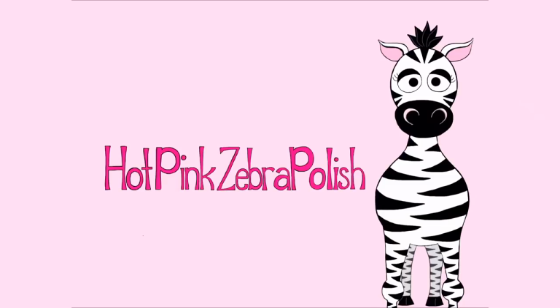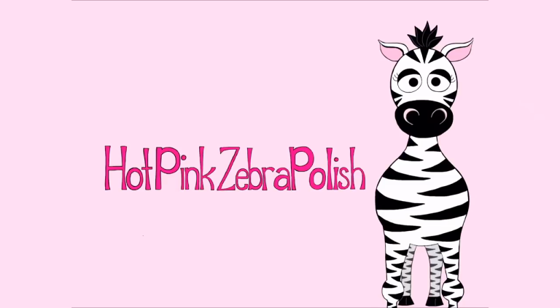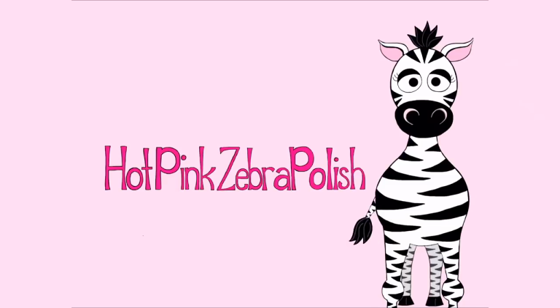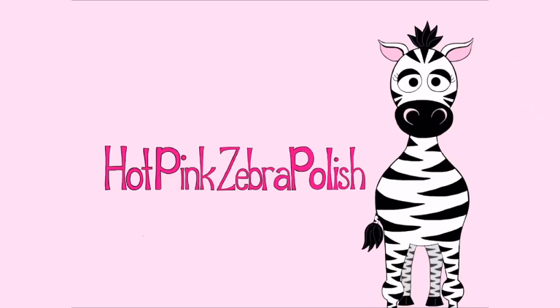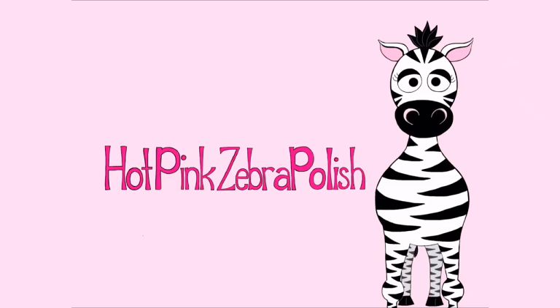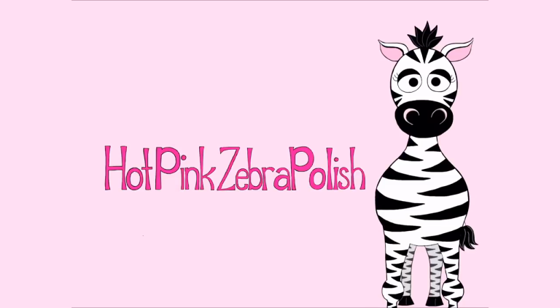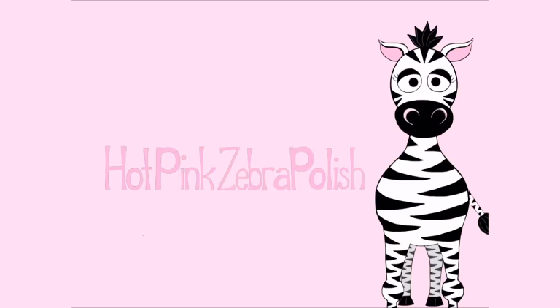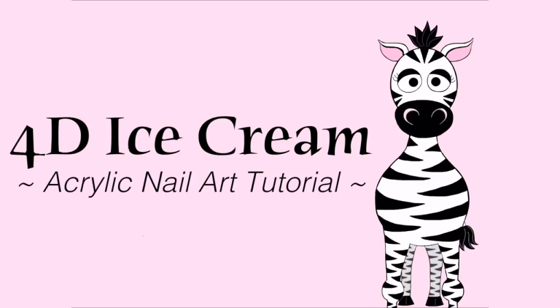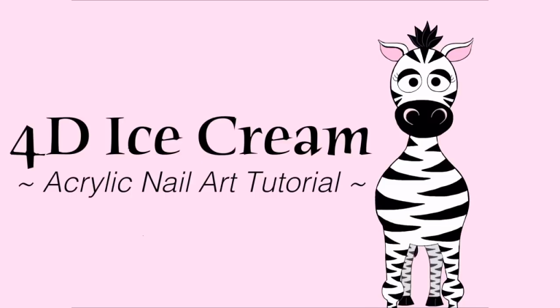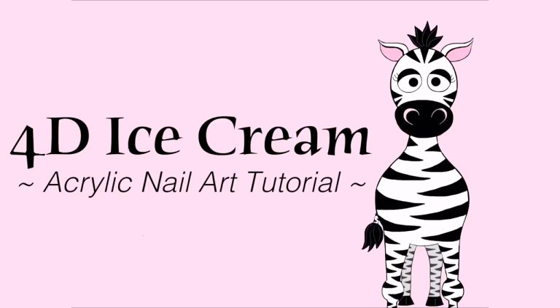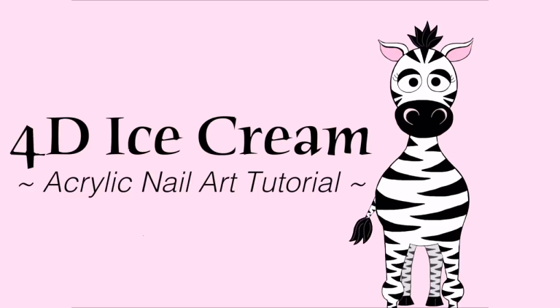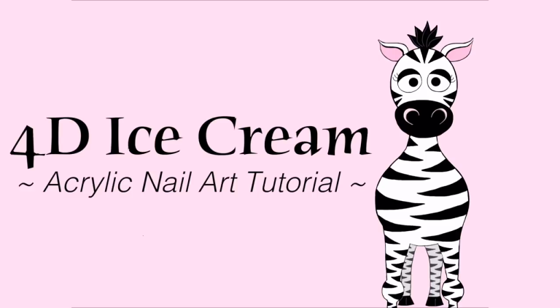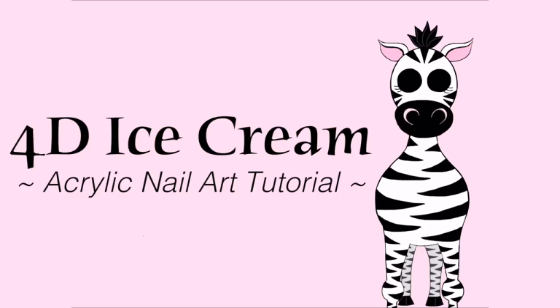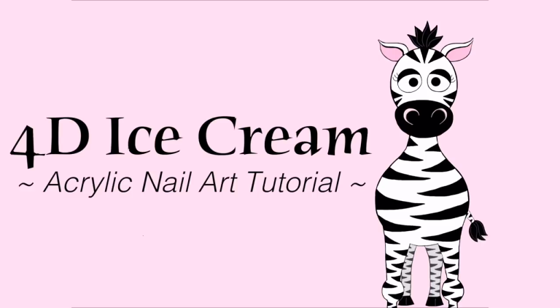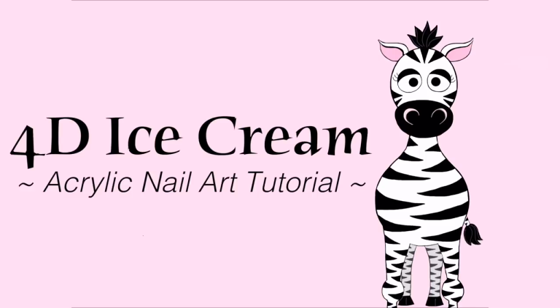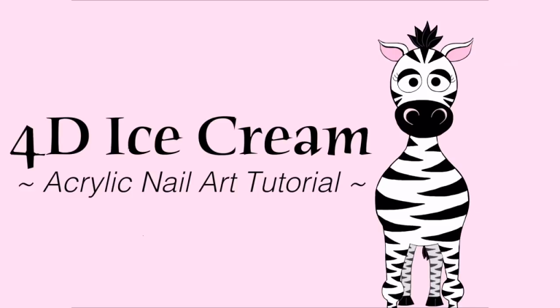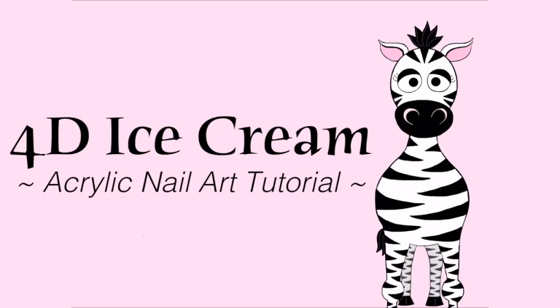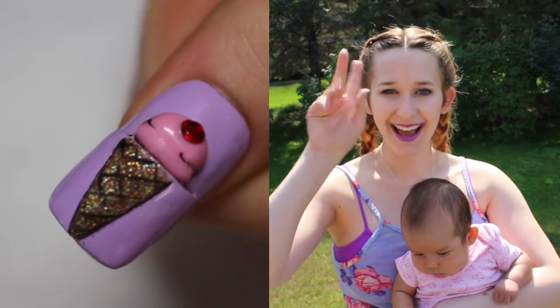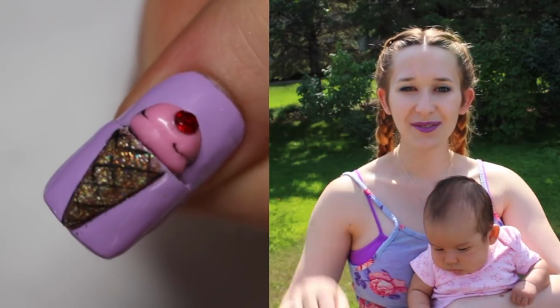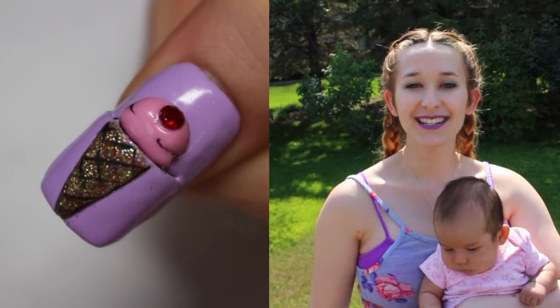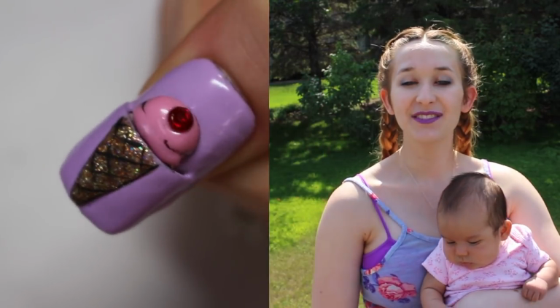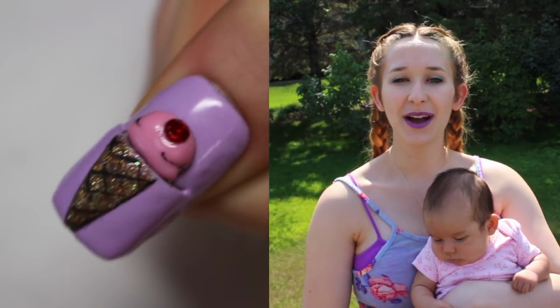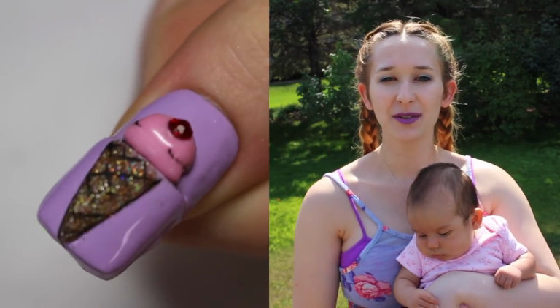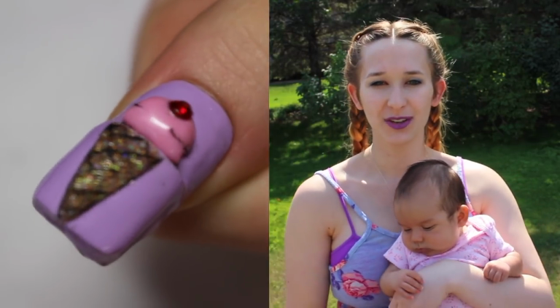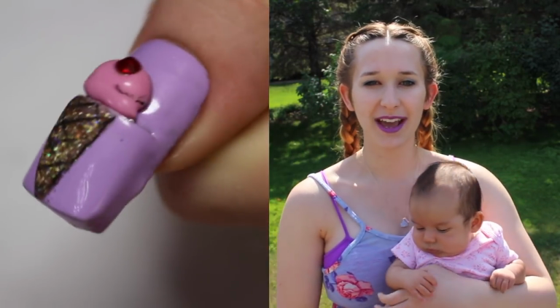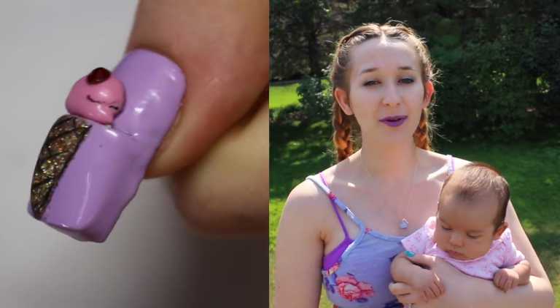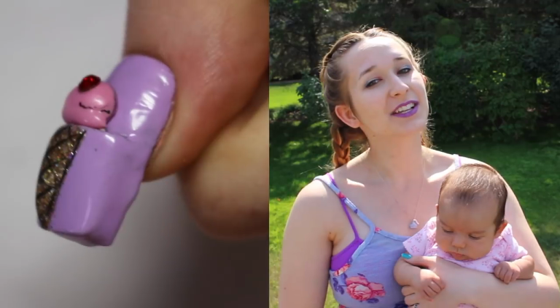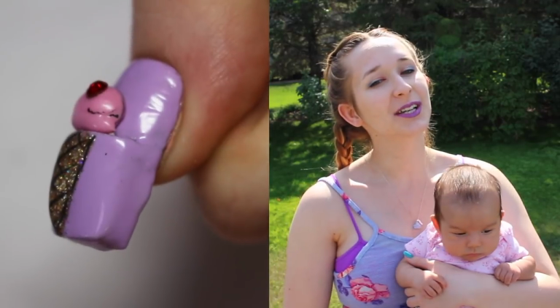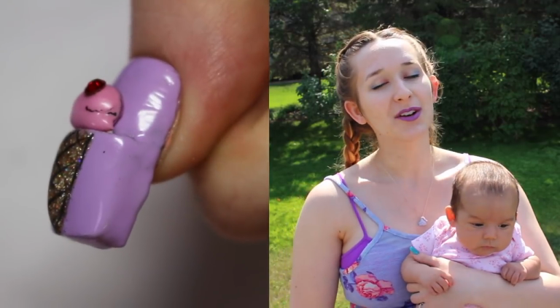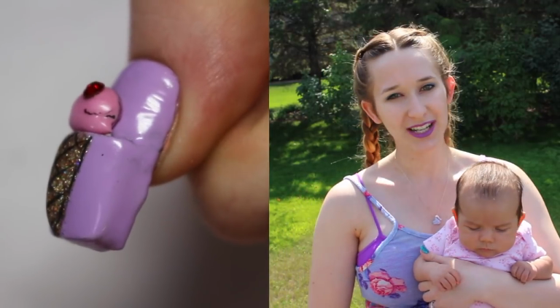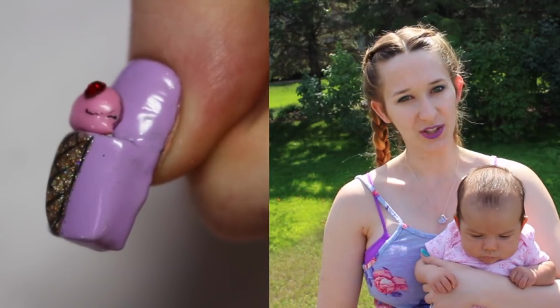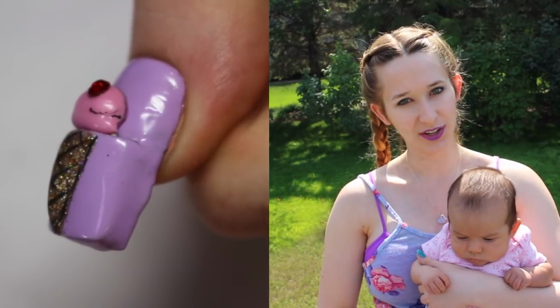4D Growing Ice Cream Acrylic Nailer Tutorial by Hot Pink Zebra Polish. Hi everyone! In today's video, I'm going to be showing you a Growing Ice Cream 4D Nailer Tutorial.